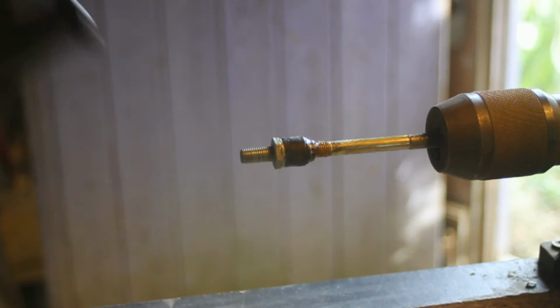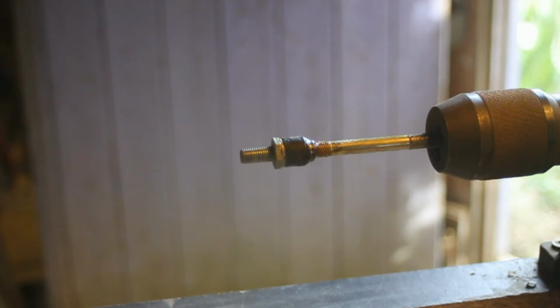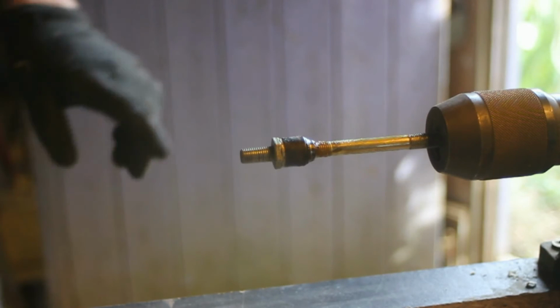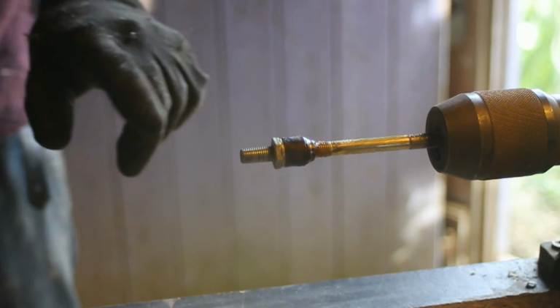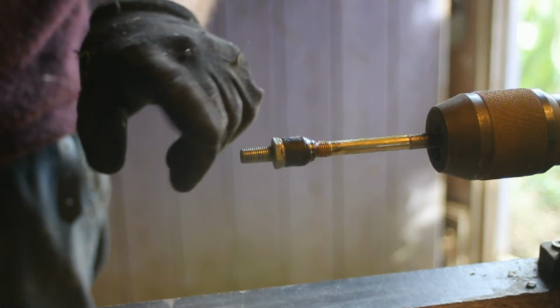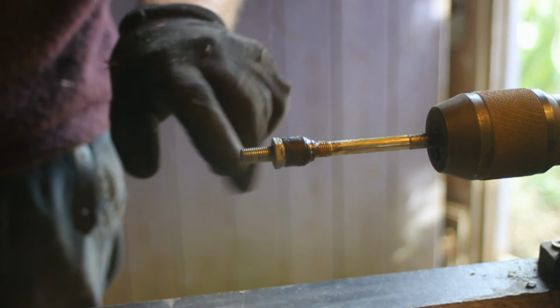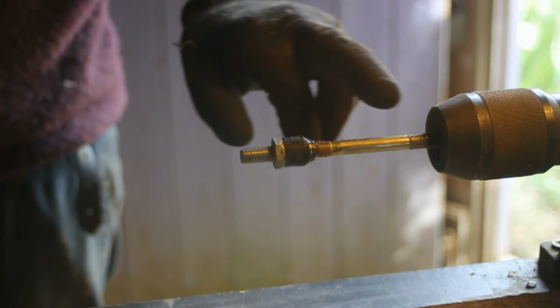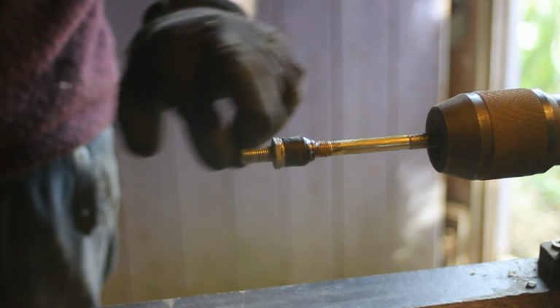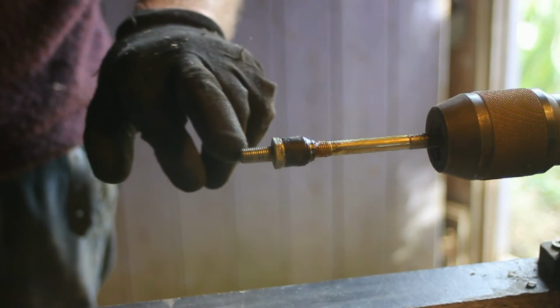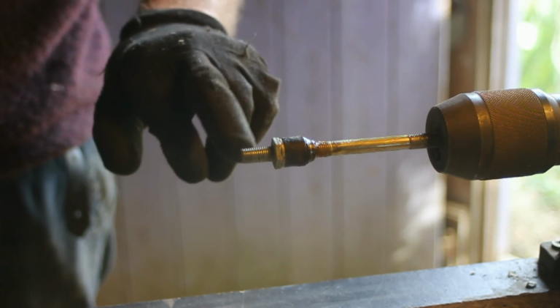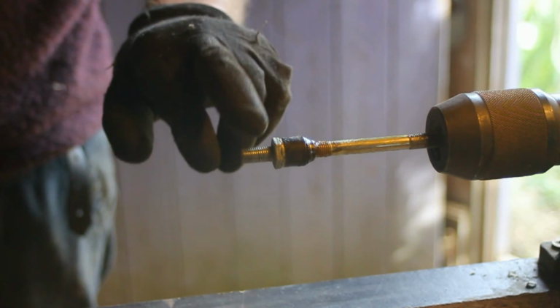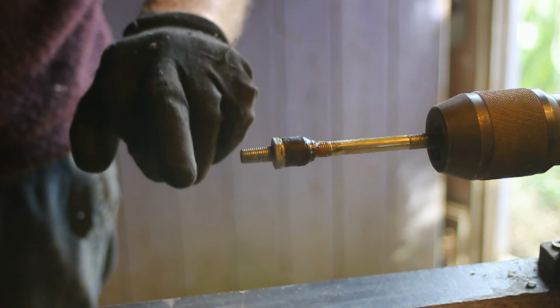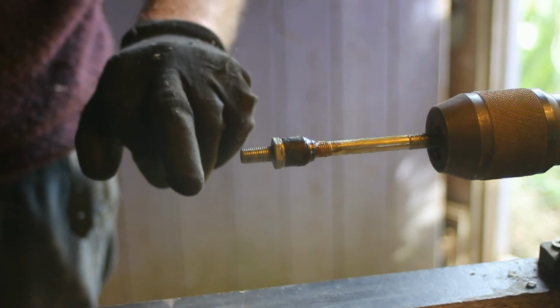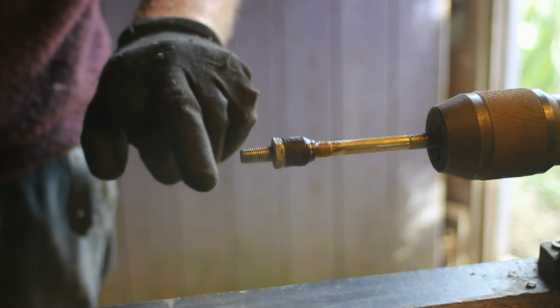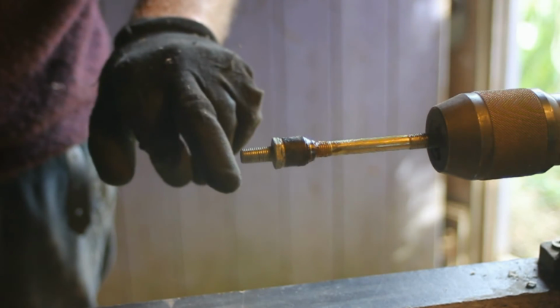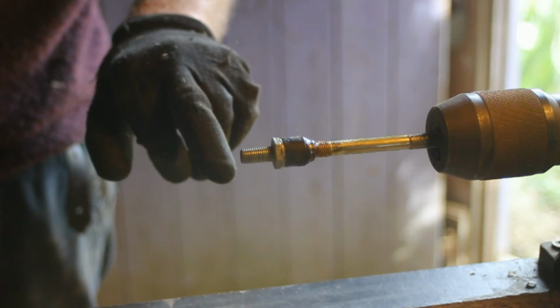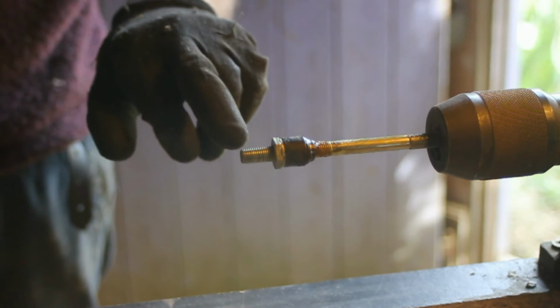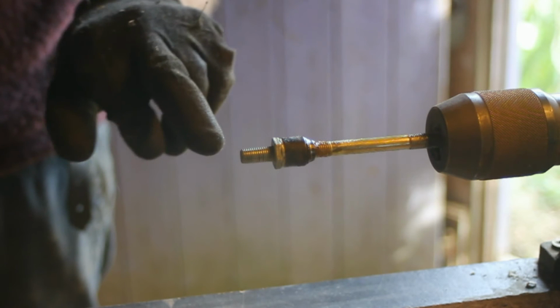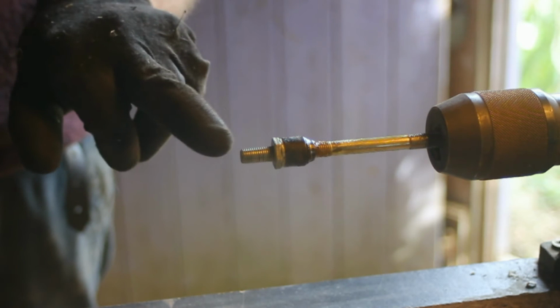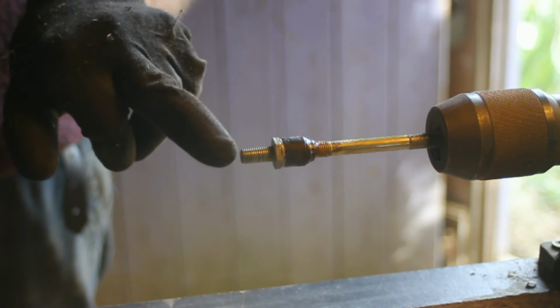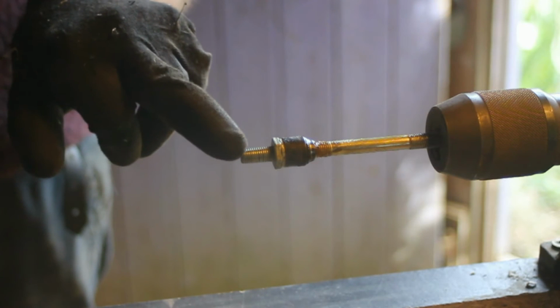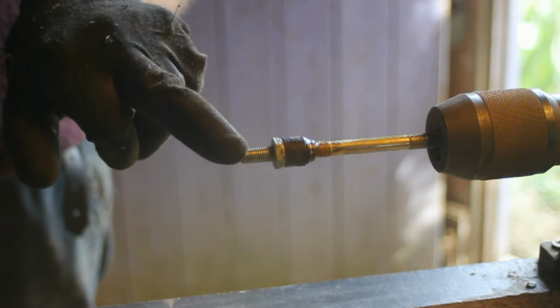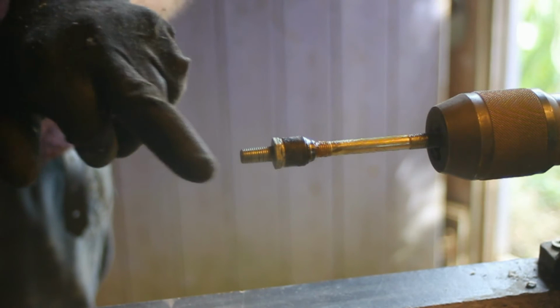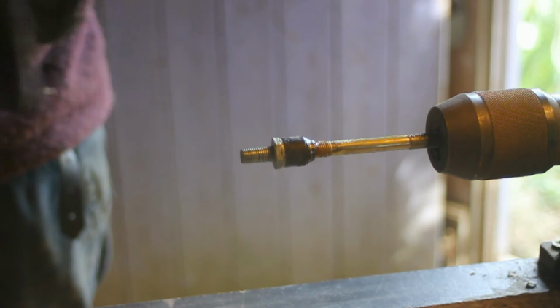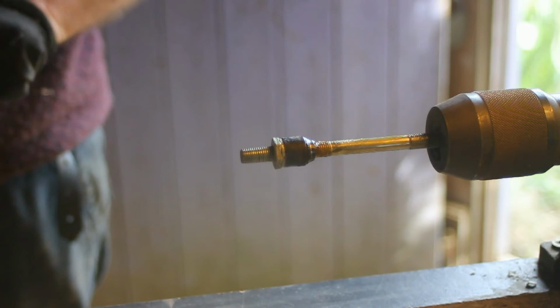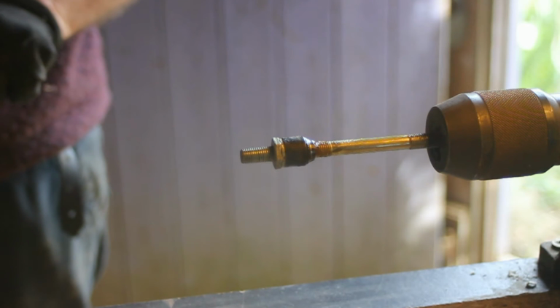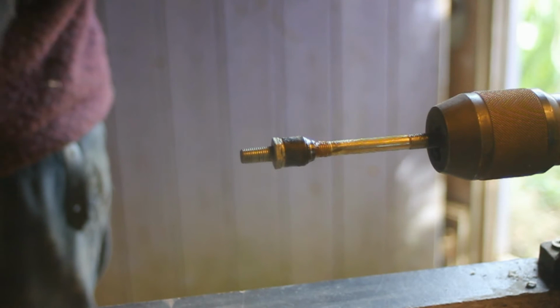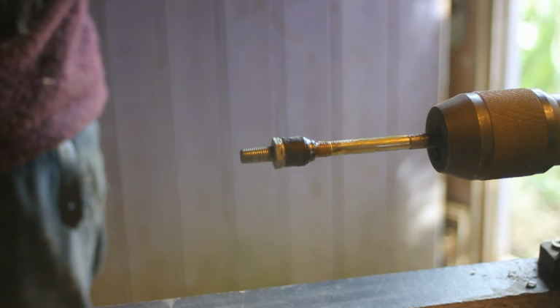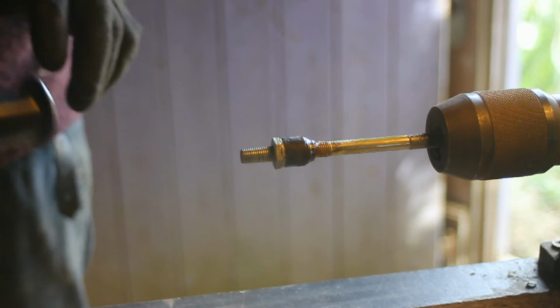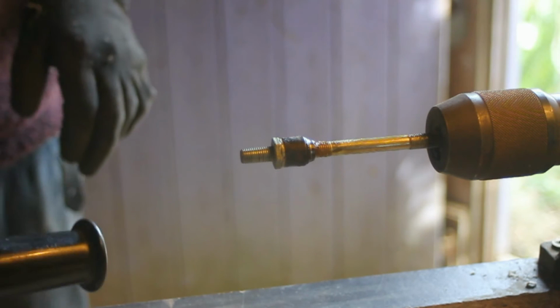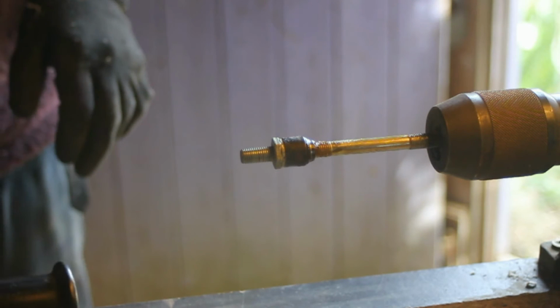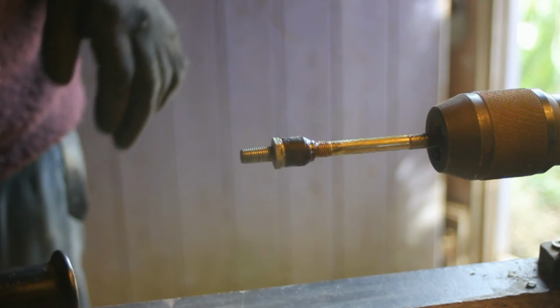So I'm ready once again now with the spindle shaft to grind the center point onto it, and then we can reassemble it.